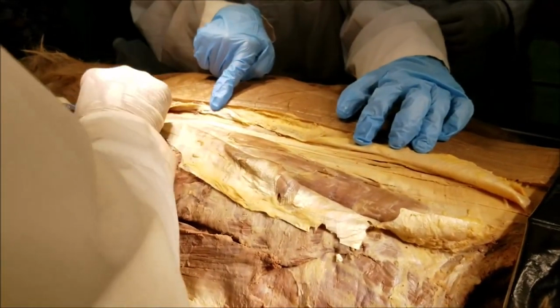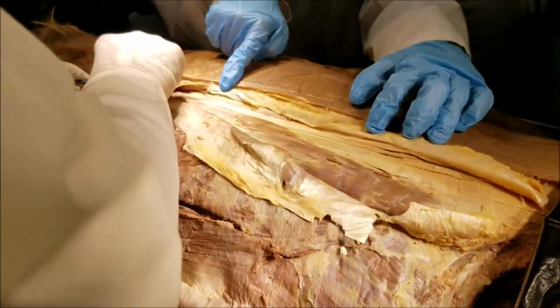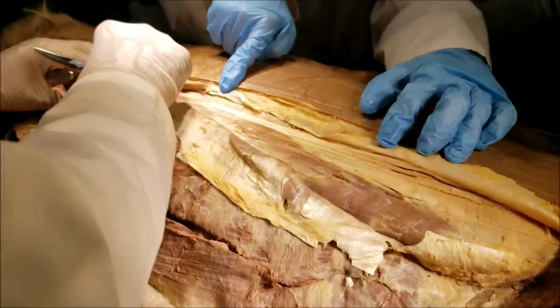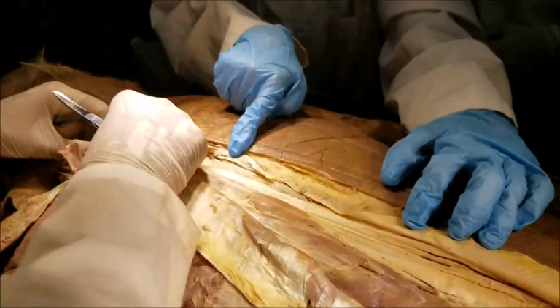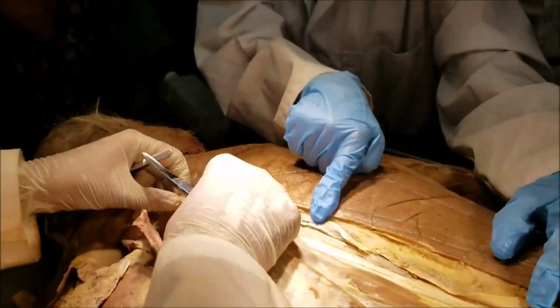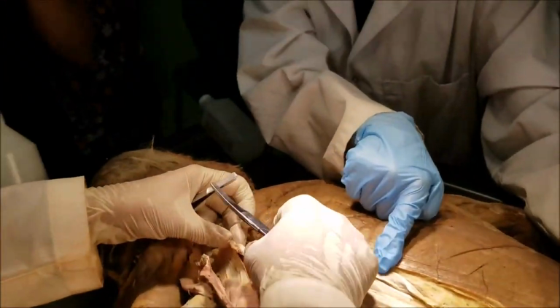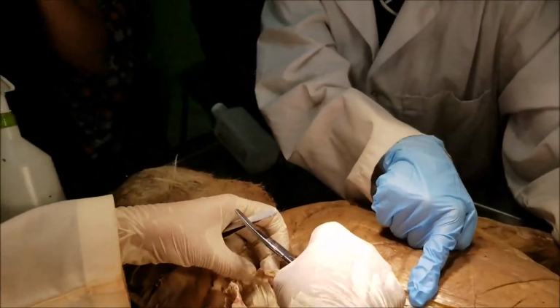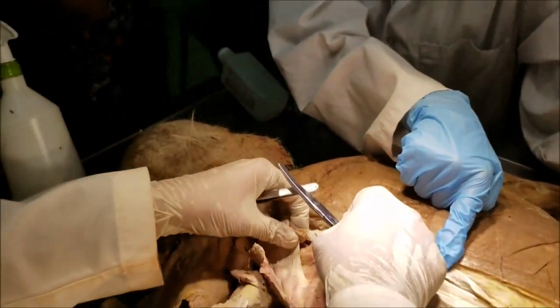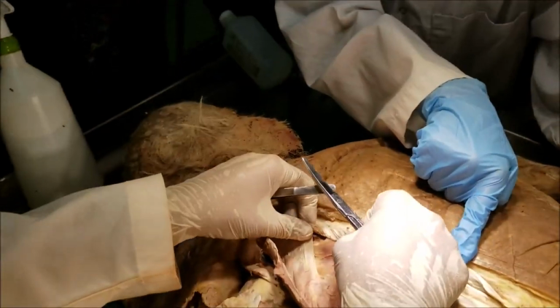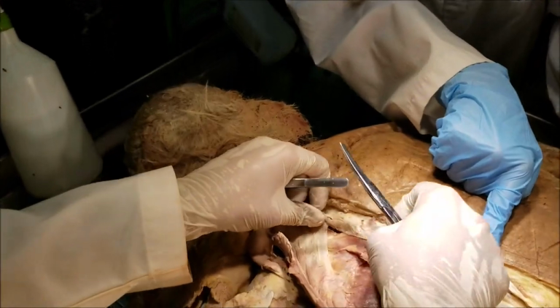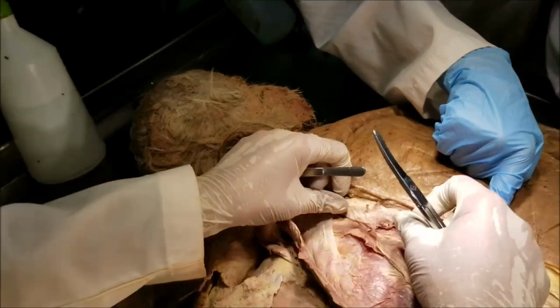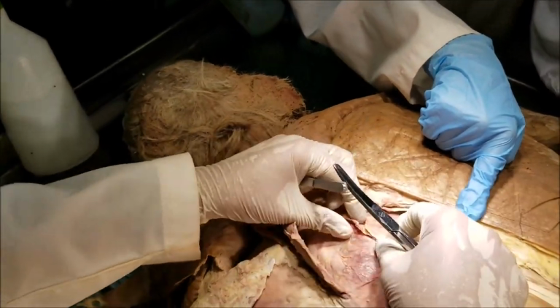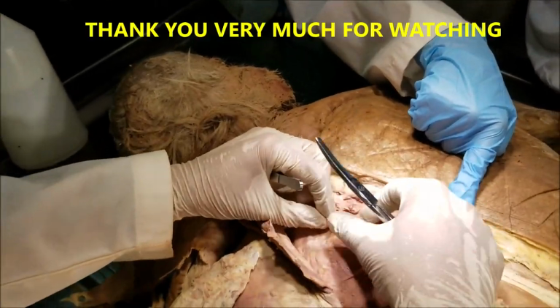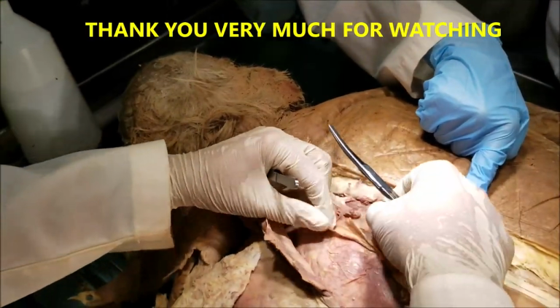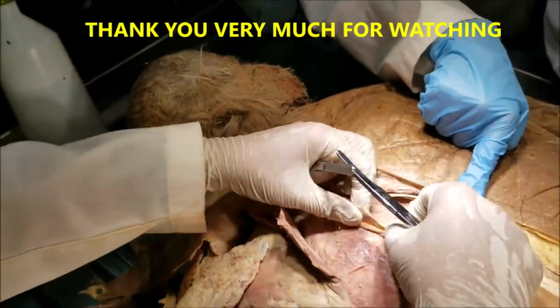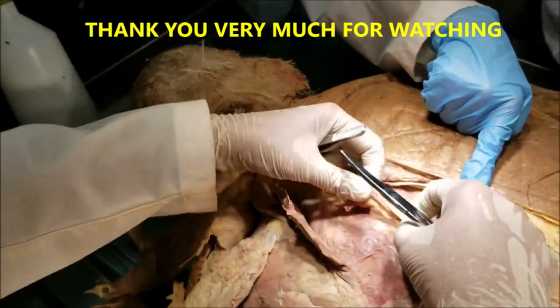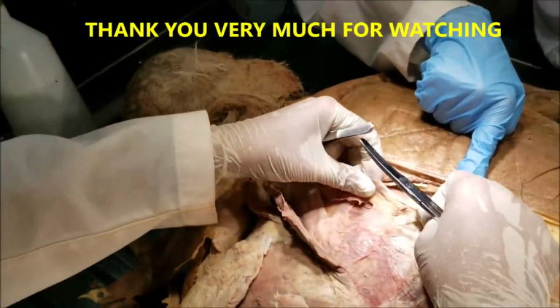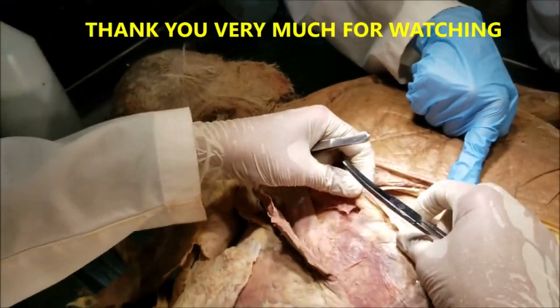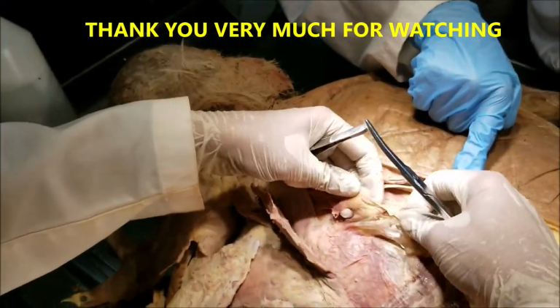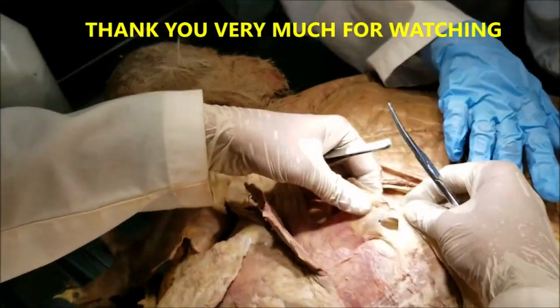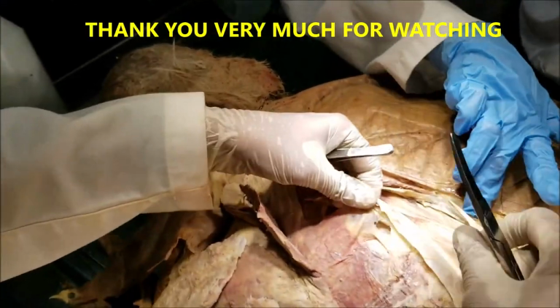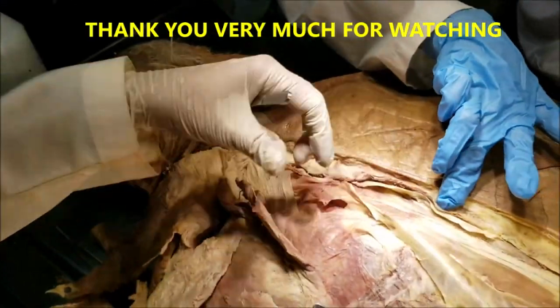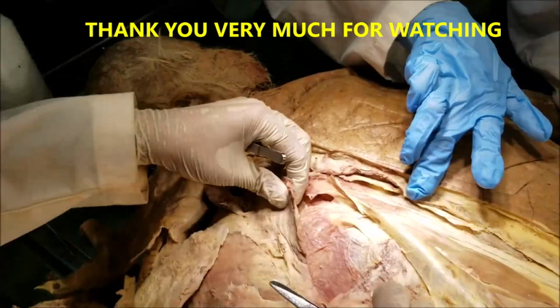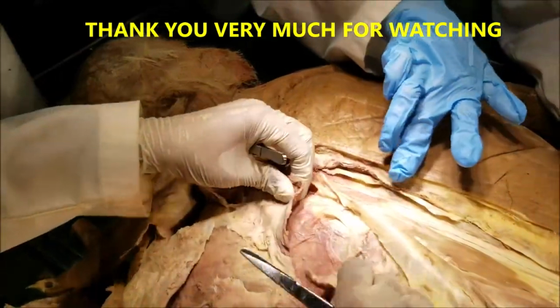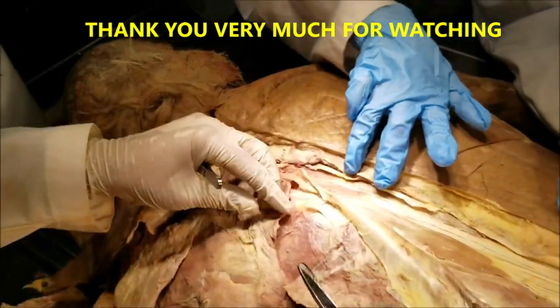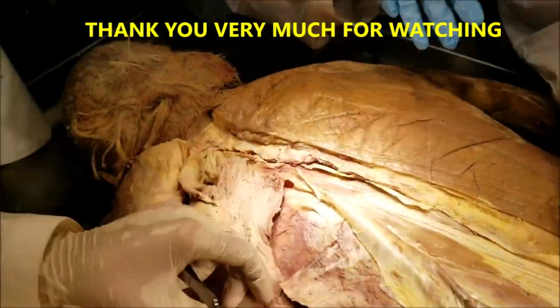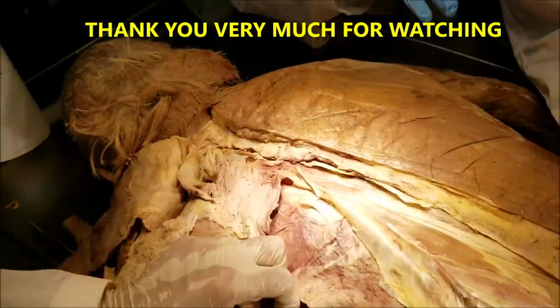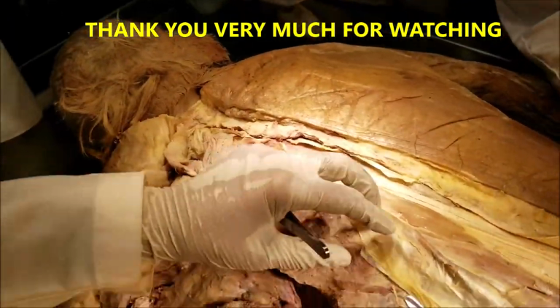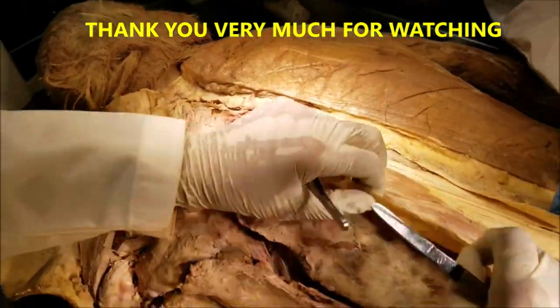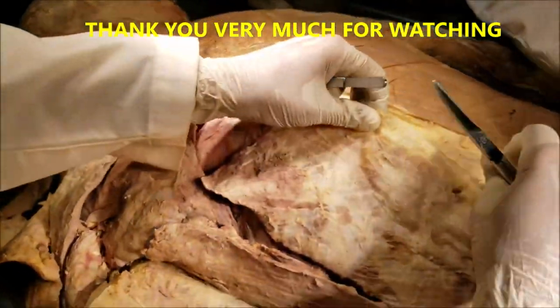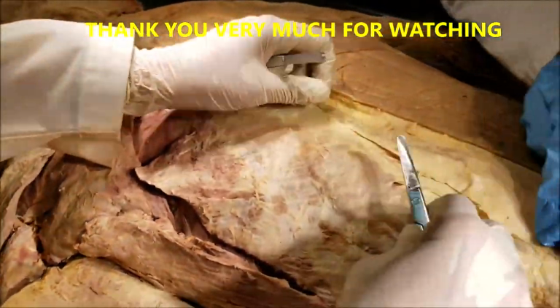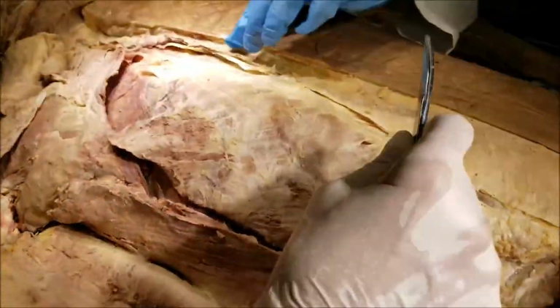These are the muscles of the intrinsic group and the extrinsic group that I wanted to show you. That's all for now. Thank you very much for watching. If you have any questions or comments, please put them in the comment section below. Dr. Sanjay Sanyal signing out.